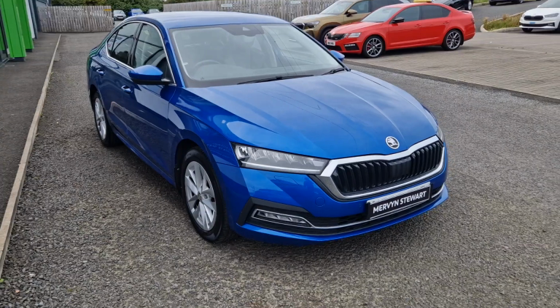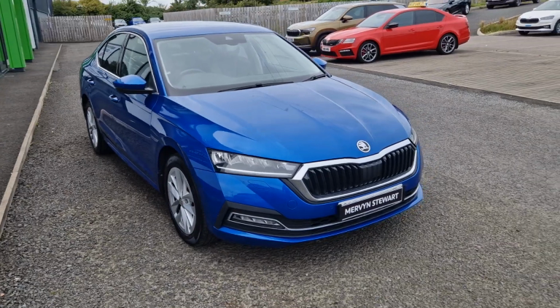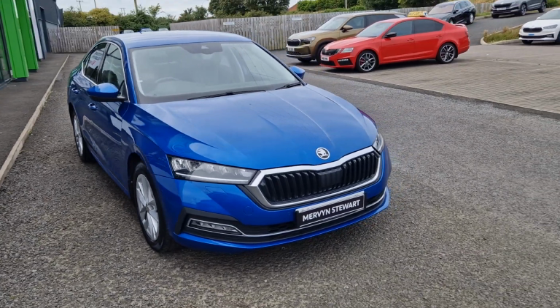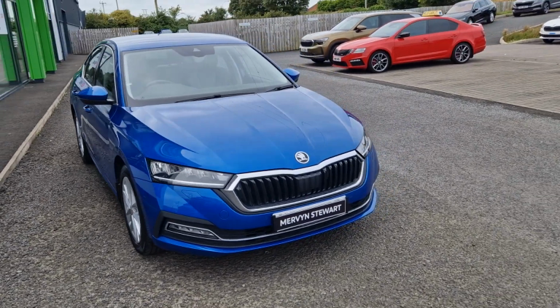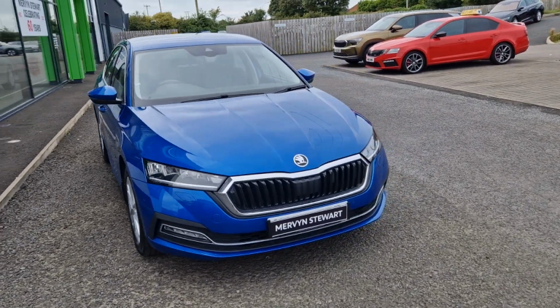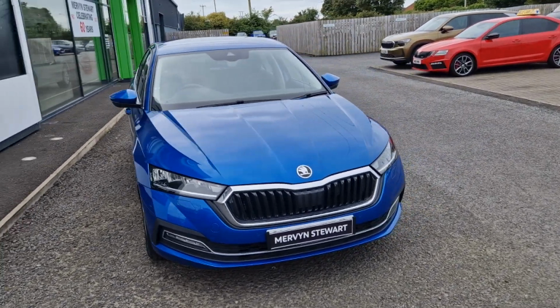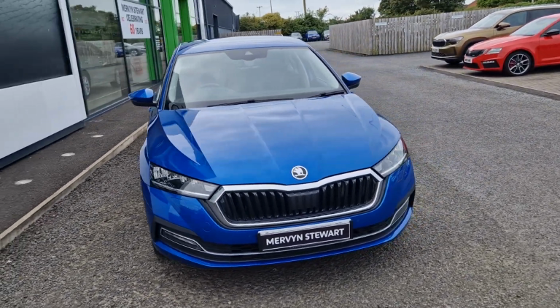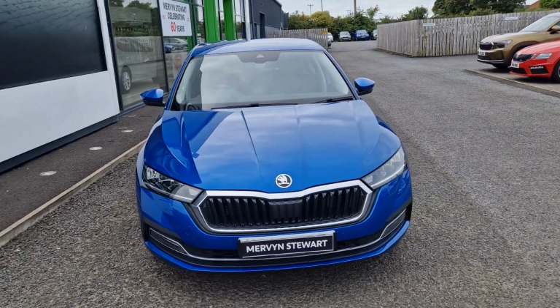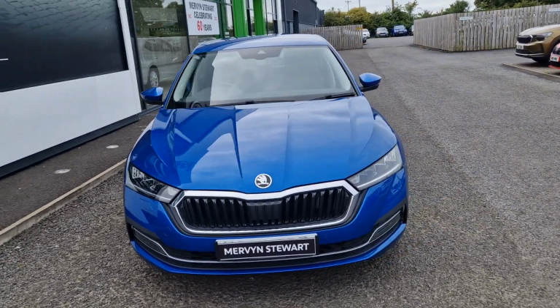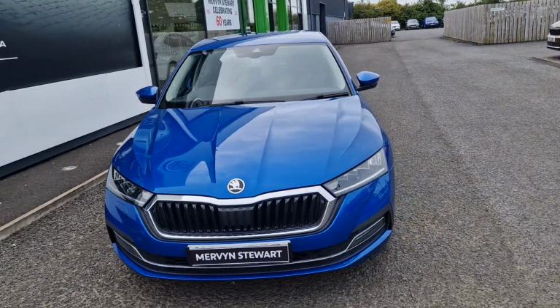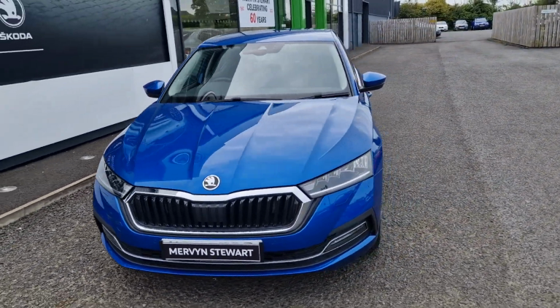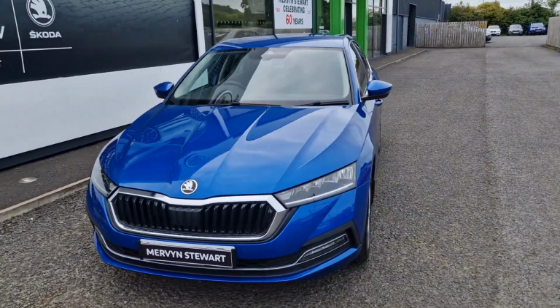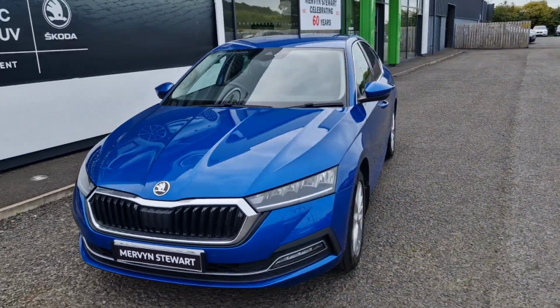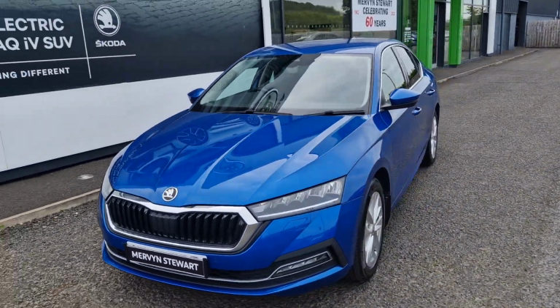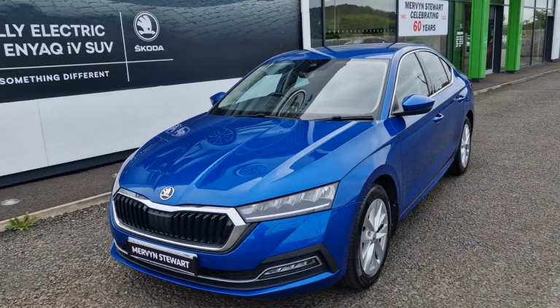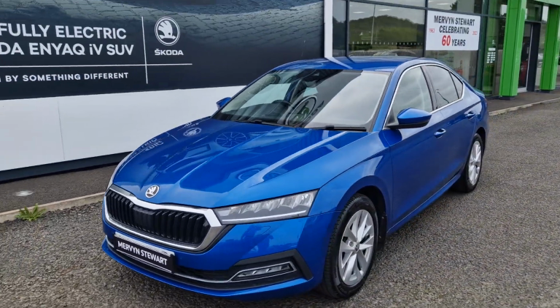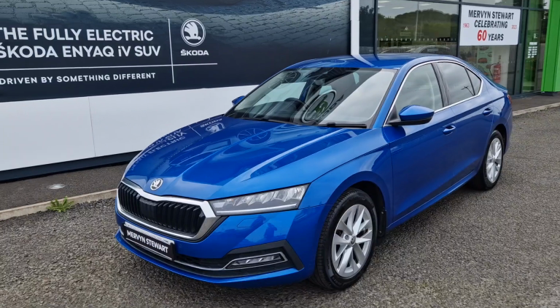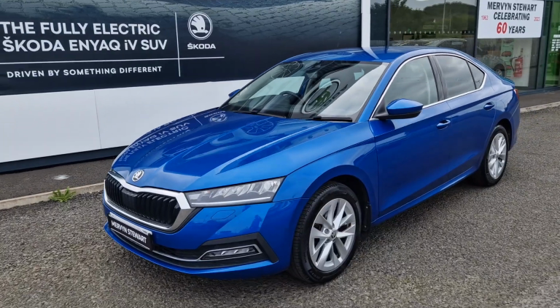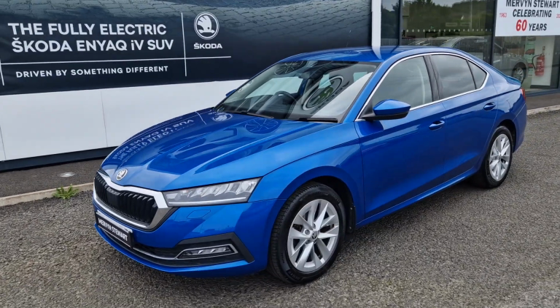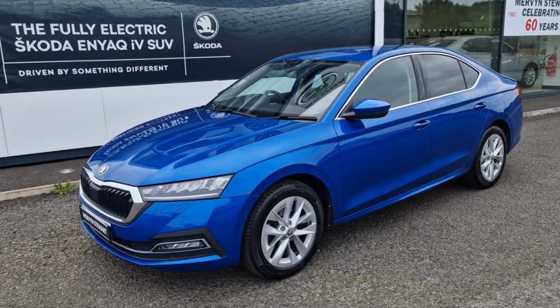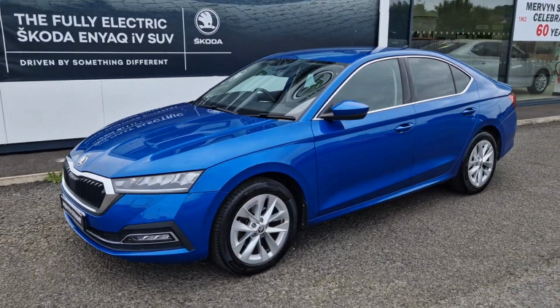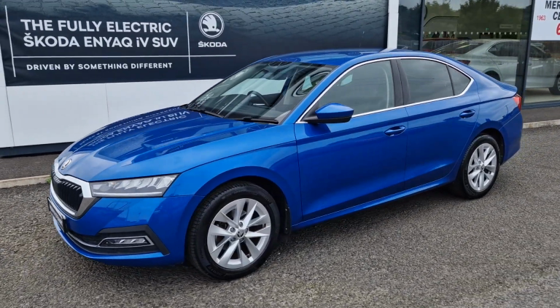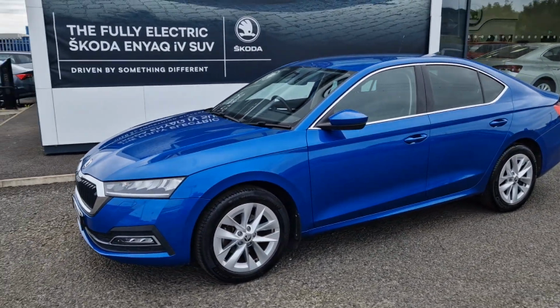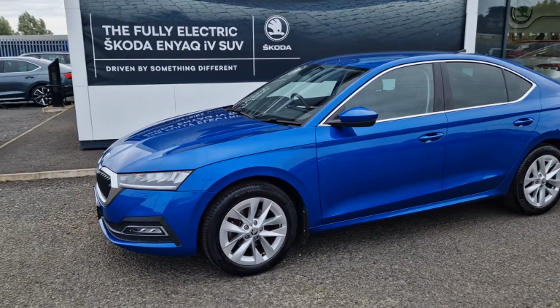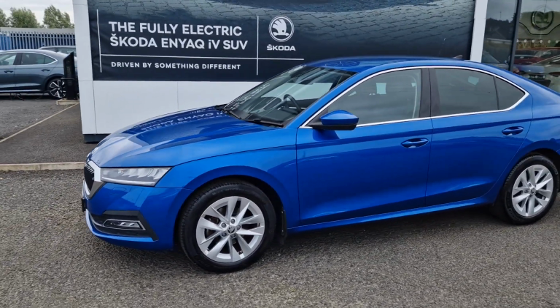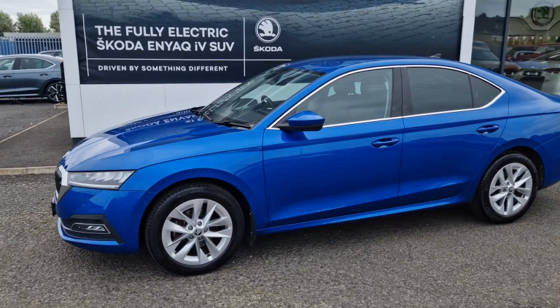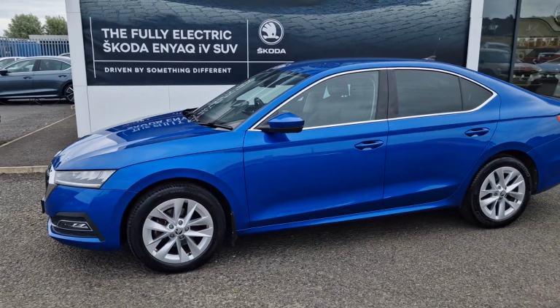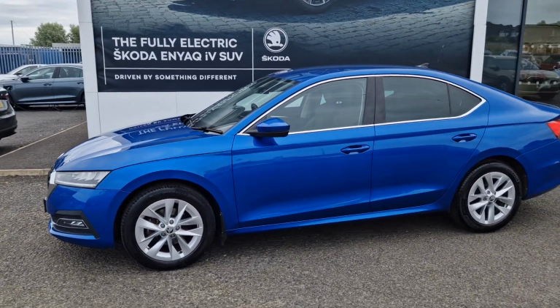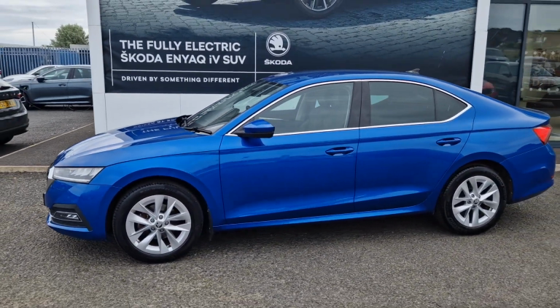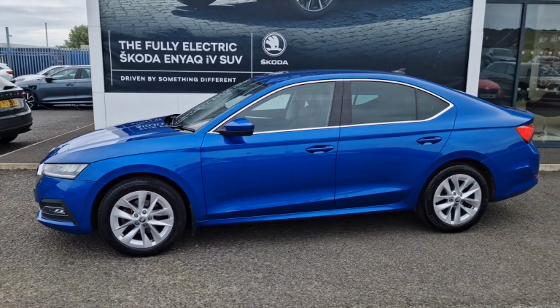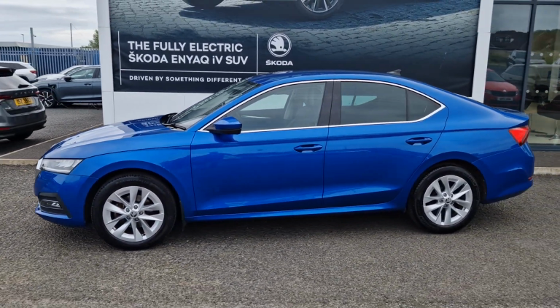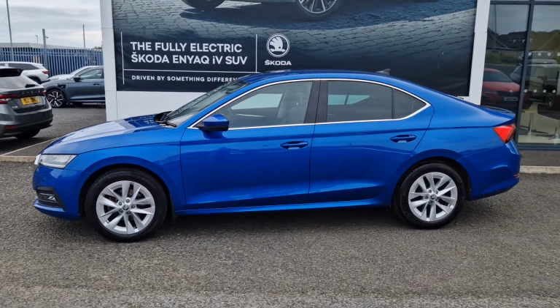Hi there folks, it's William at Verventure Skoda in Northdown. Here we have a 2021 Skoda Octavia E-Tech. This car has the 1.5 petrol engine, along with a battery as well, and produces around 150 brake horsepower.